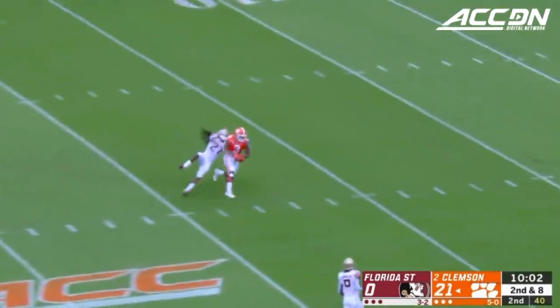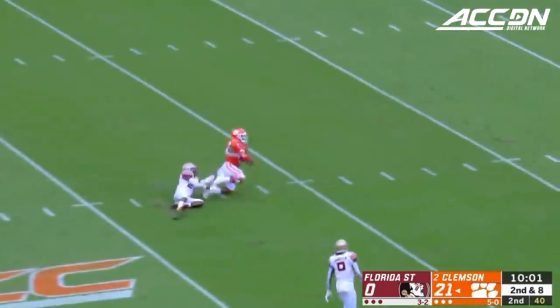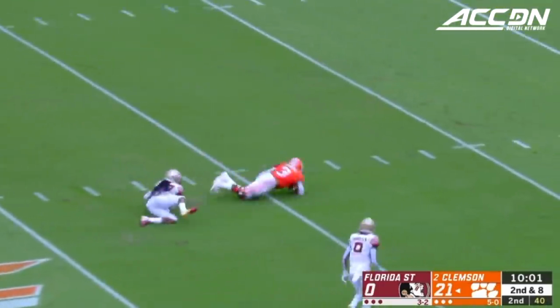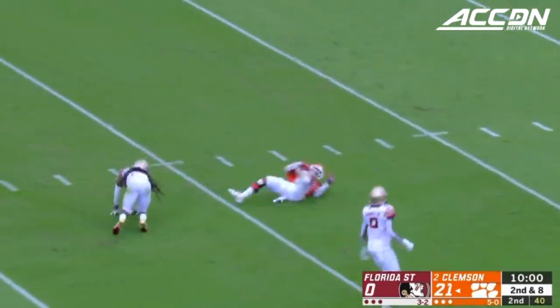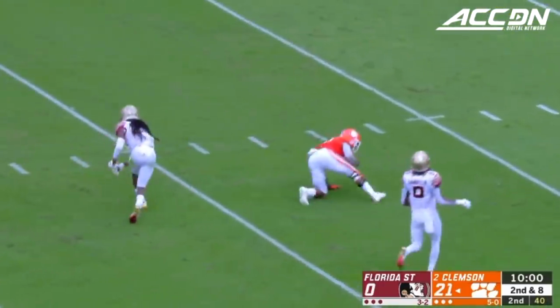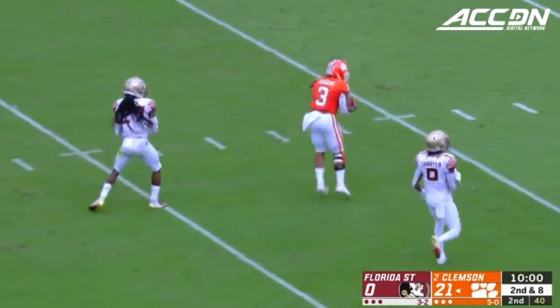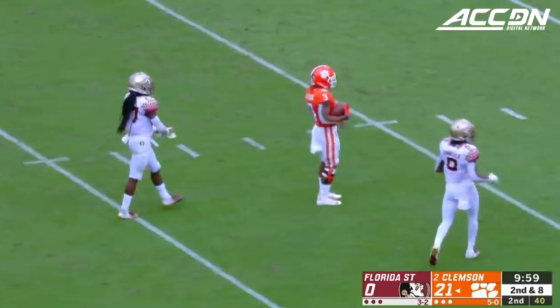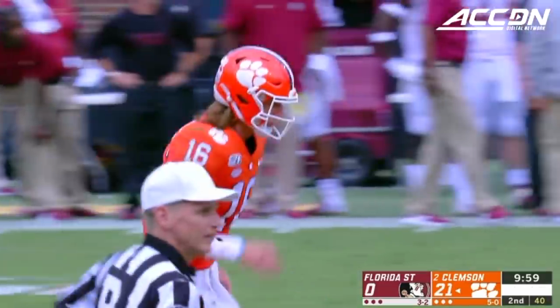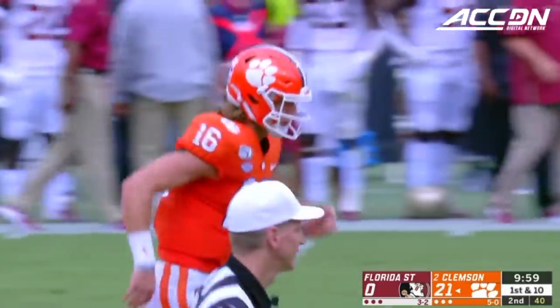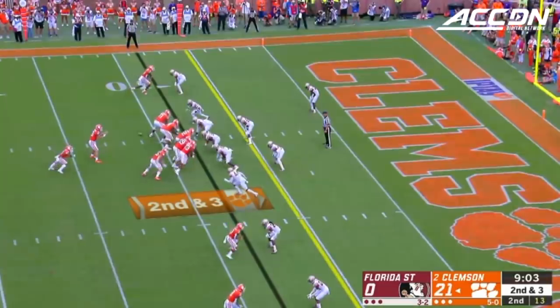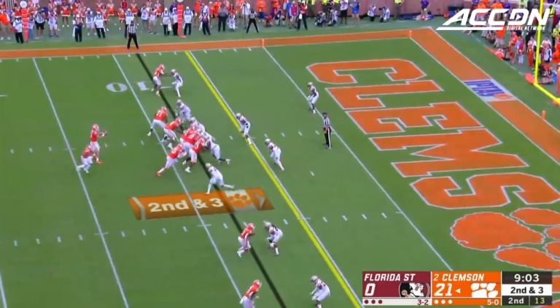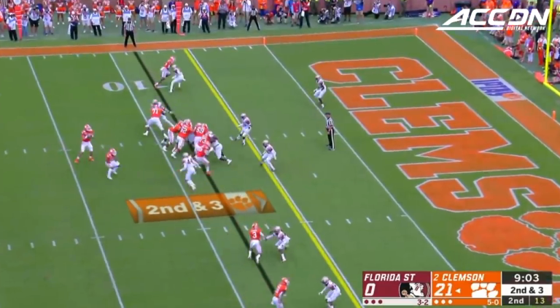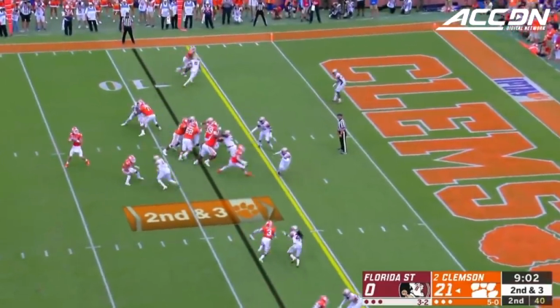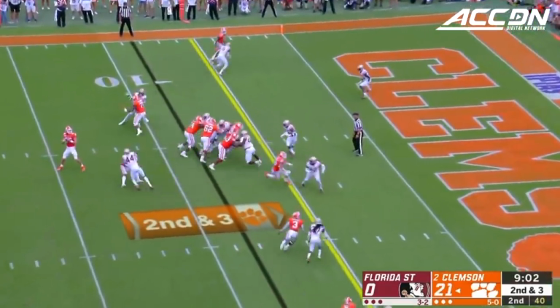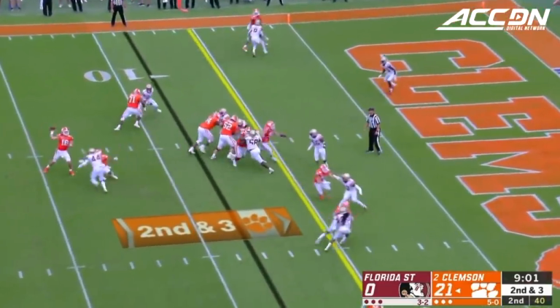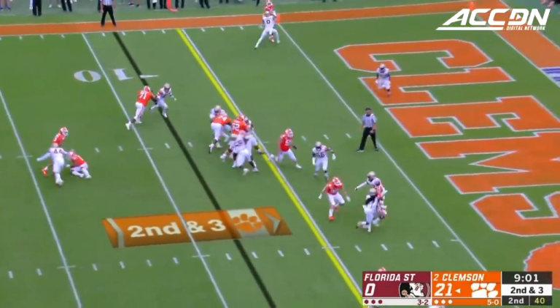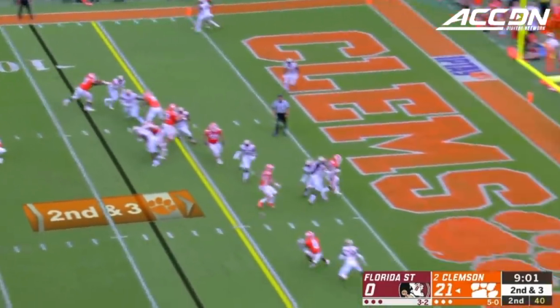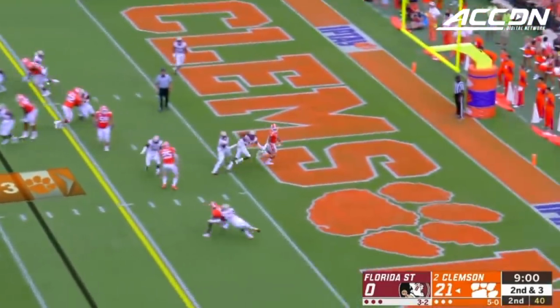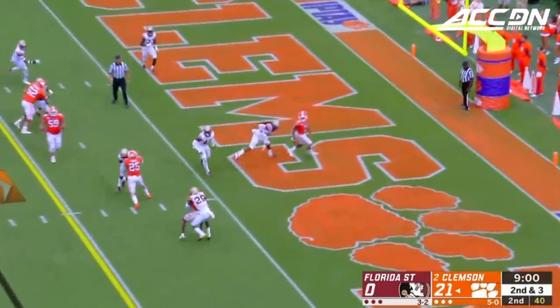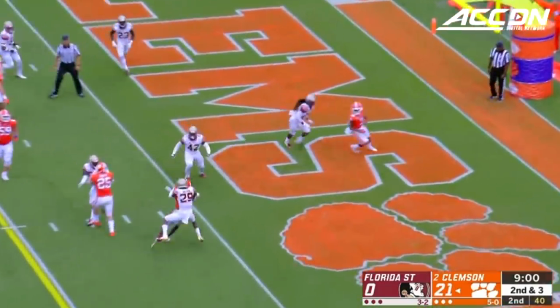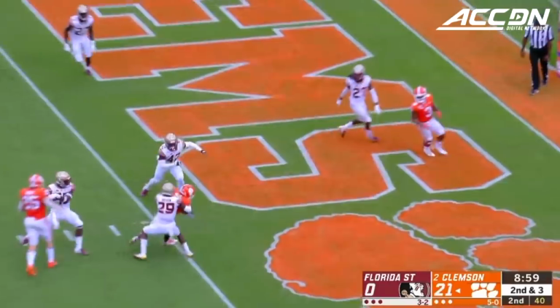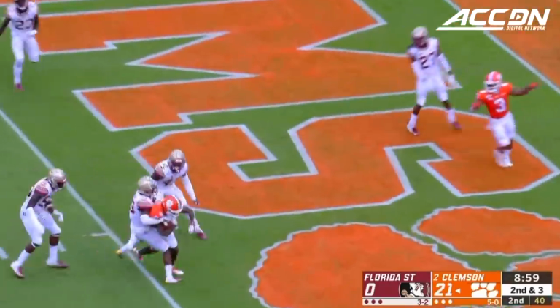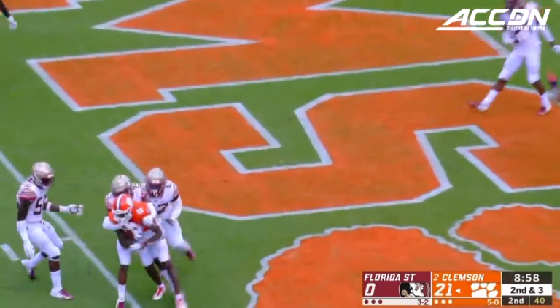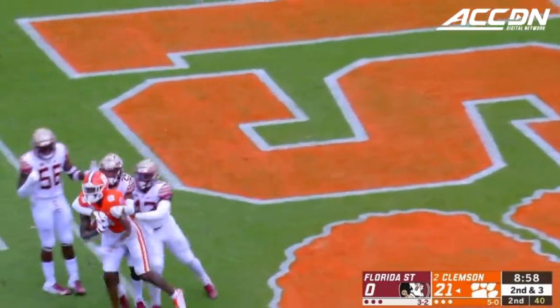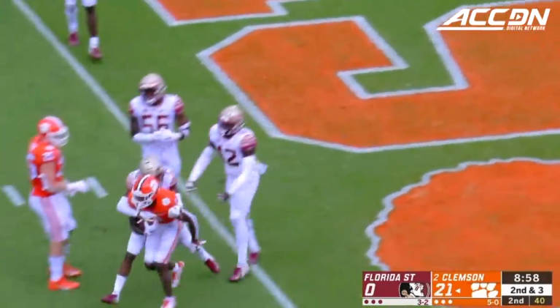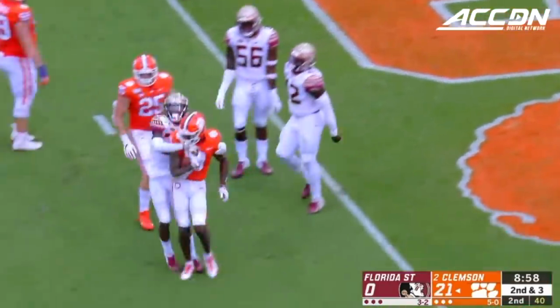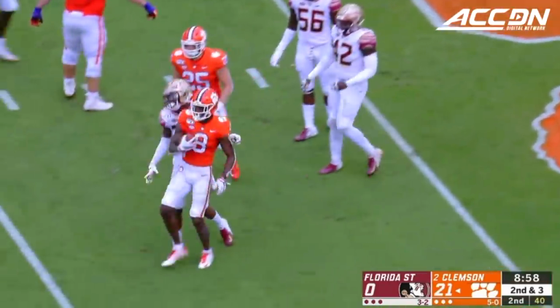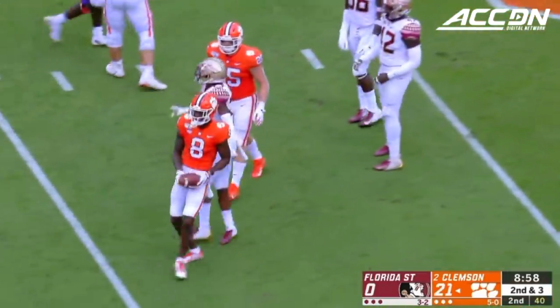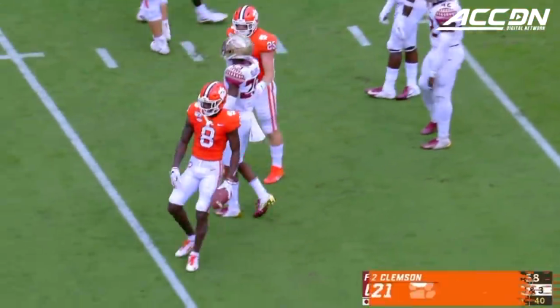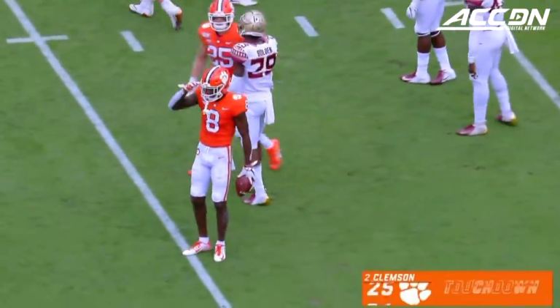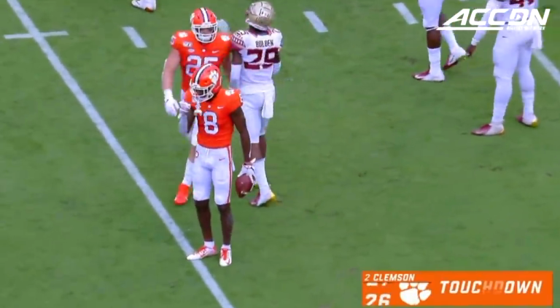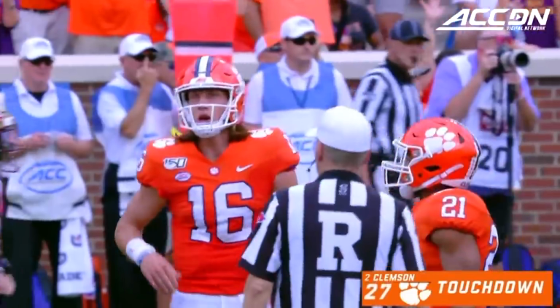Across the middle to Amari Rodgers. Lawrence to throw, sends one in there and it is caught — Justin Ross. Another touchdown for the Tigers.